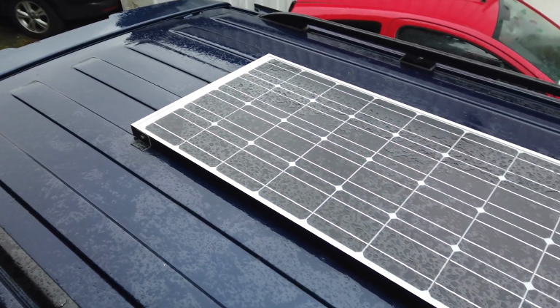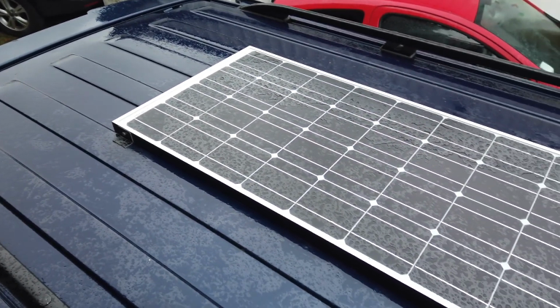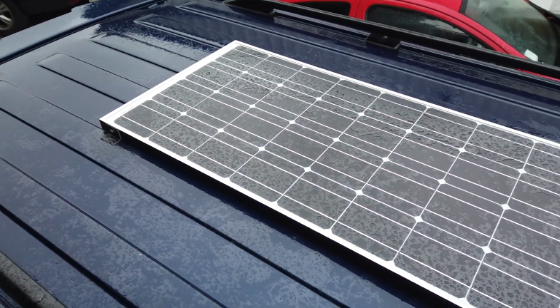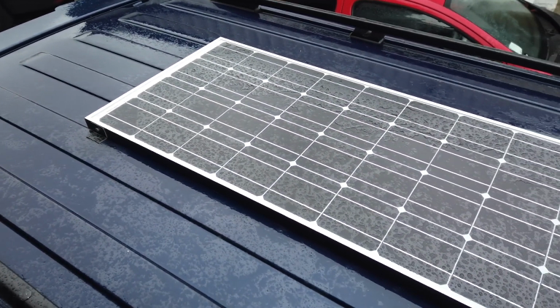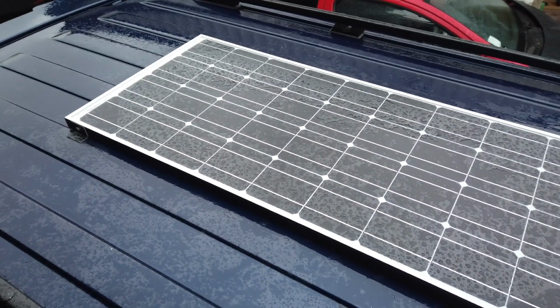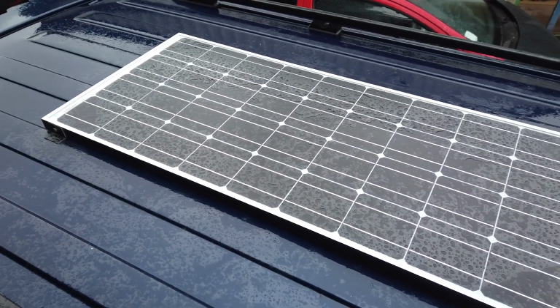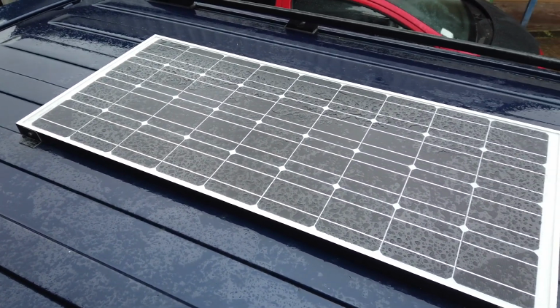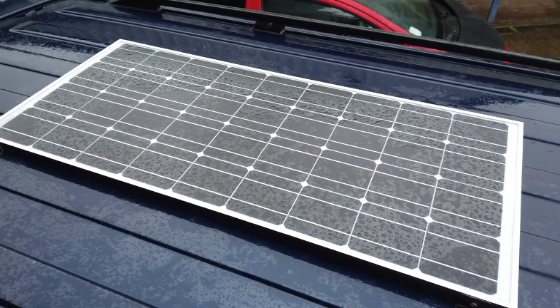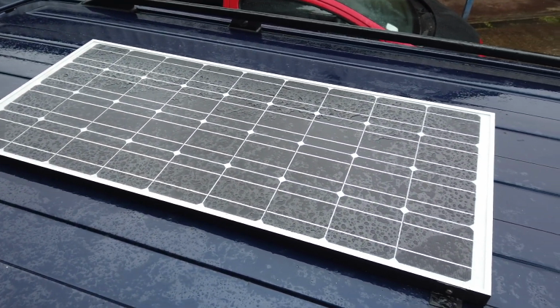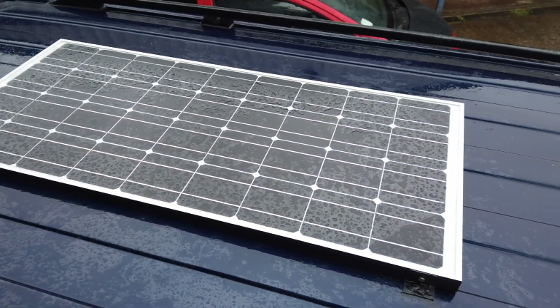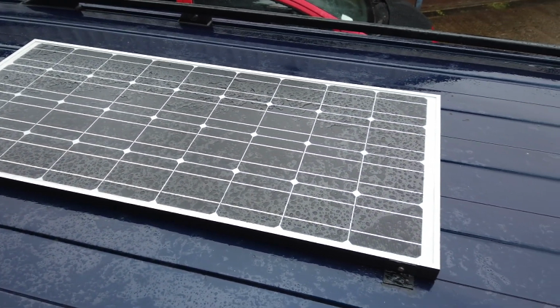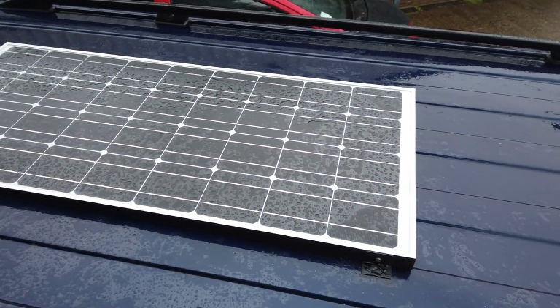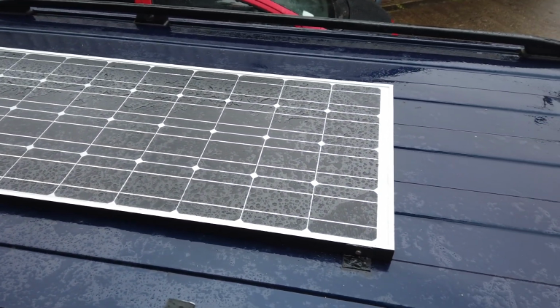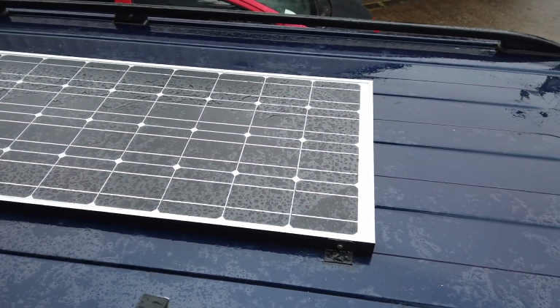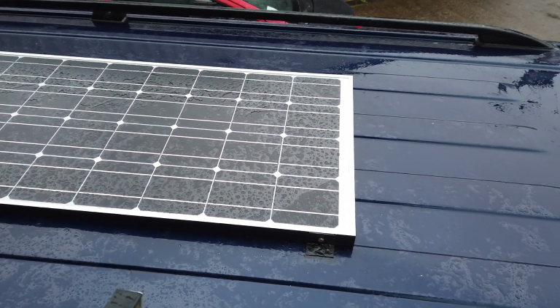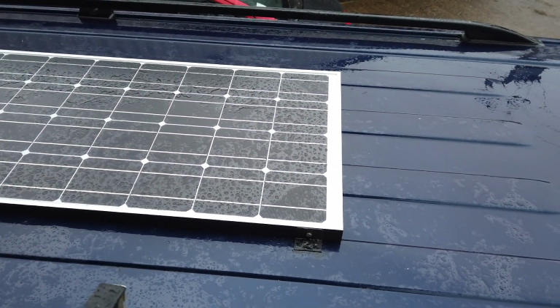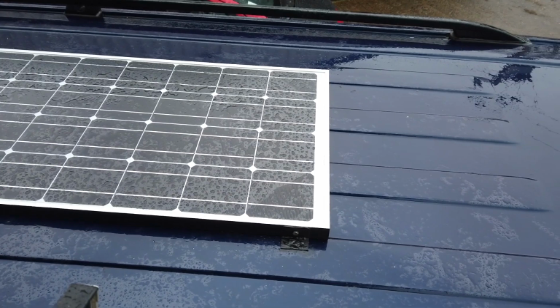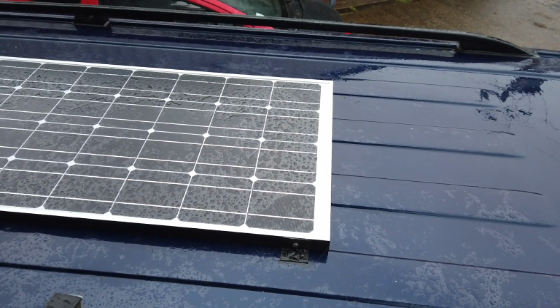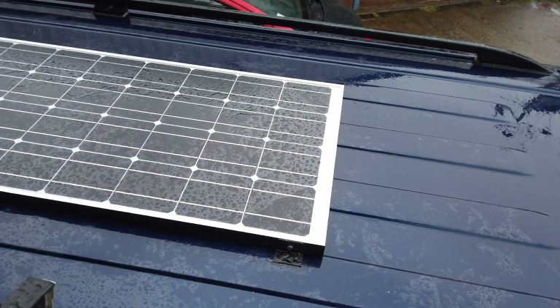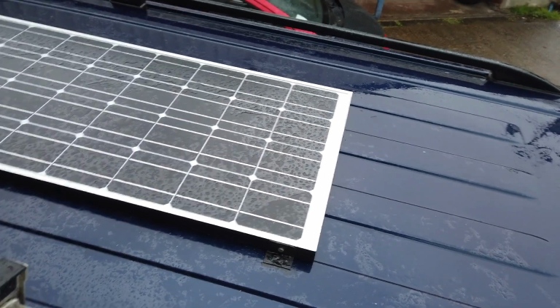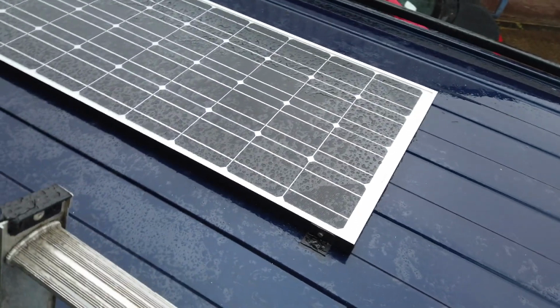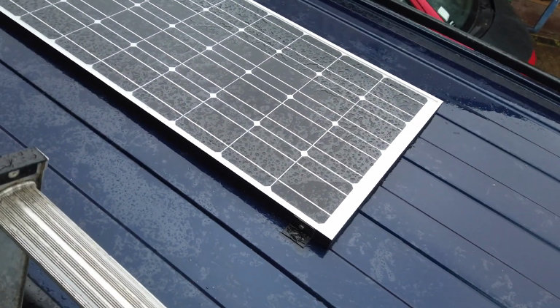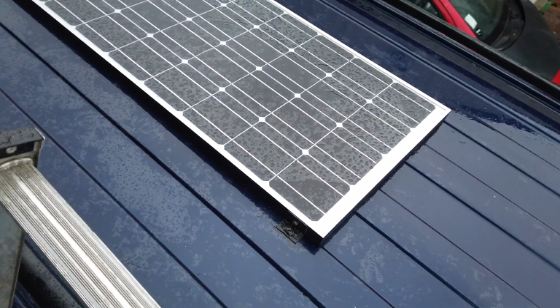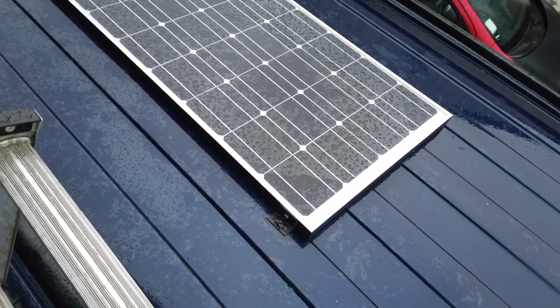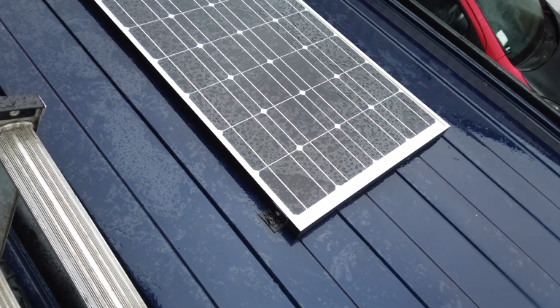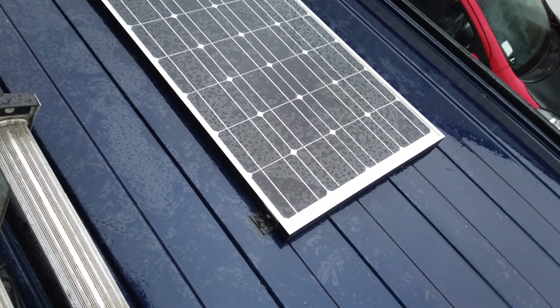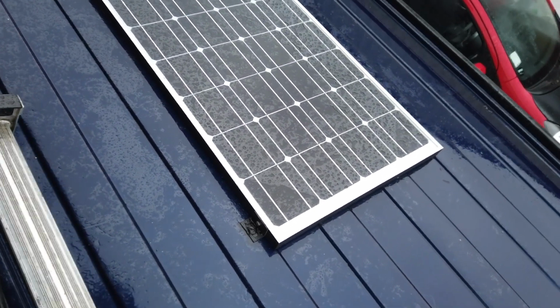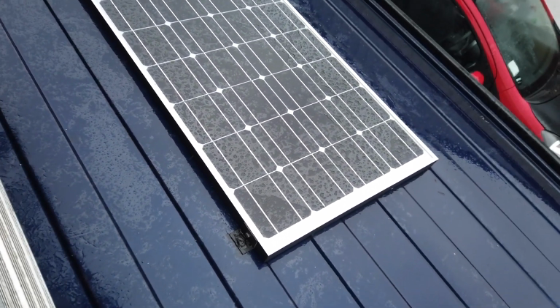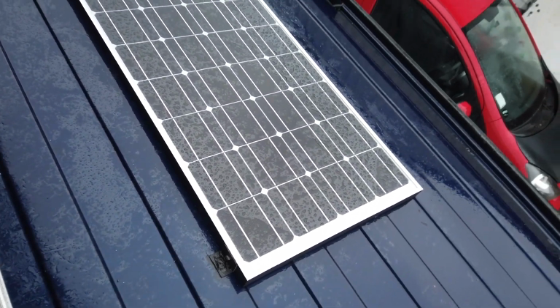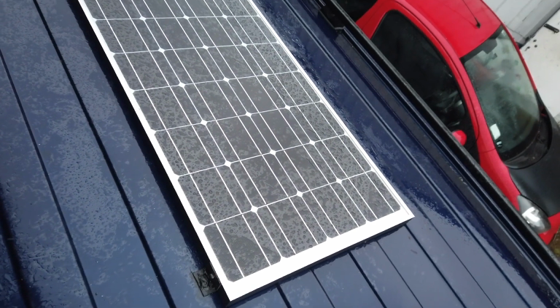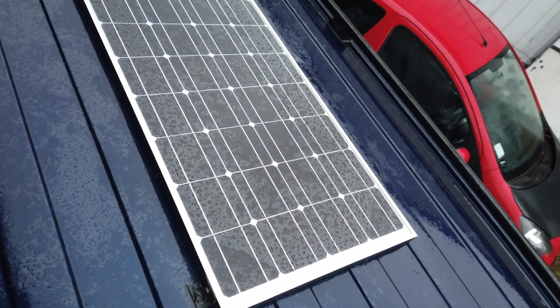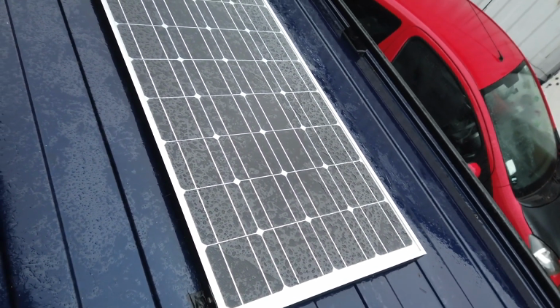The solar panel can now be laid and positioned, secured with the brackets that come with the kit. And once the screws are in place you can silicone them as well for extra protection.